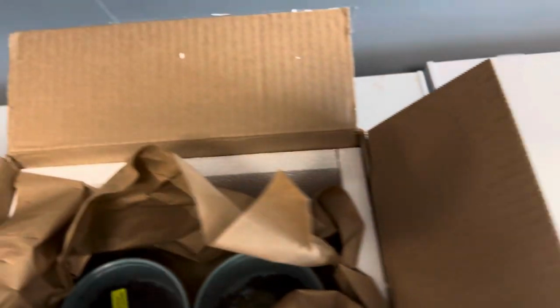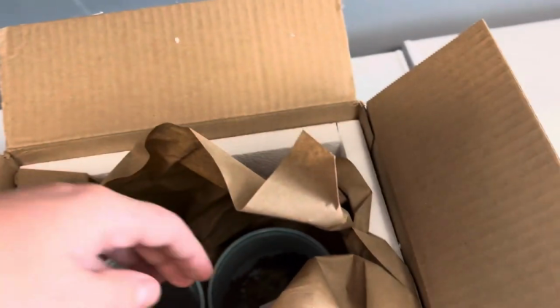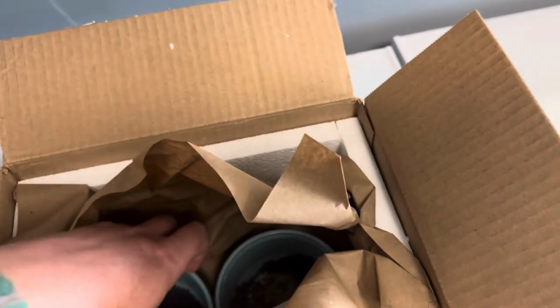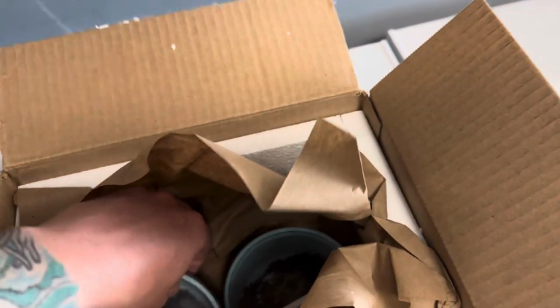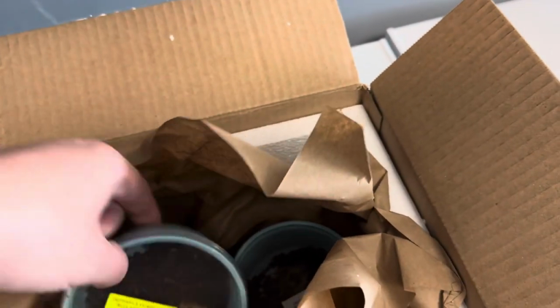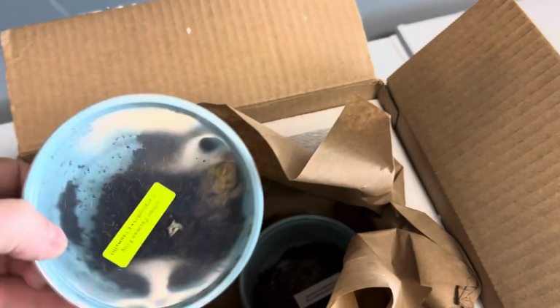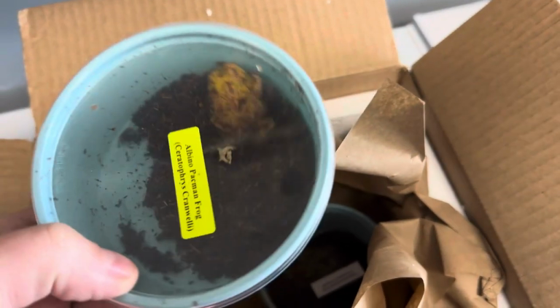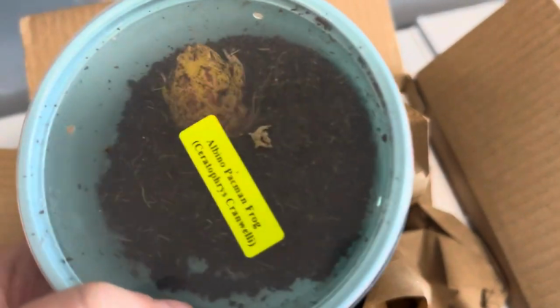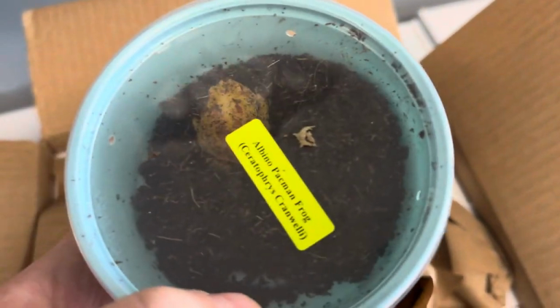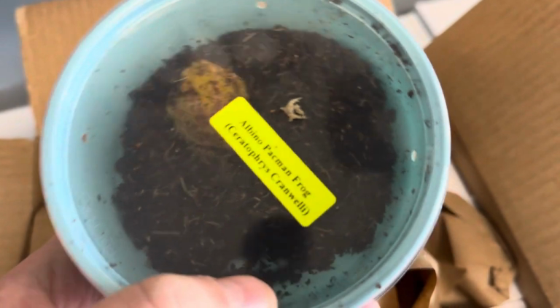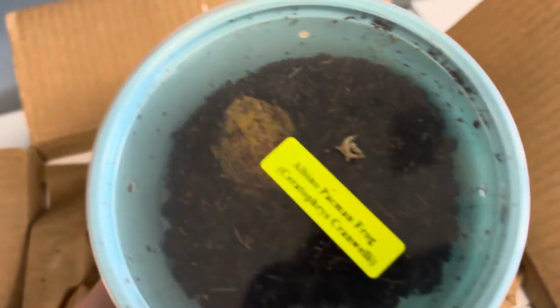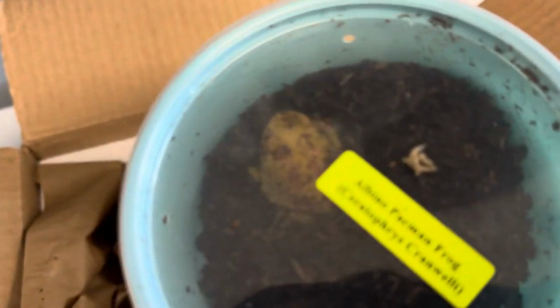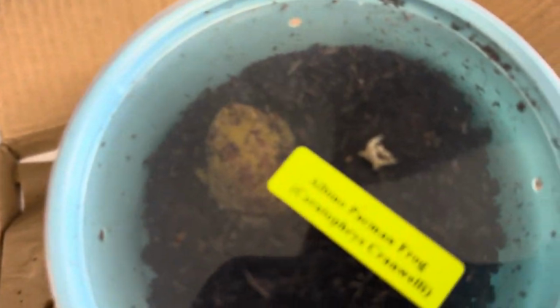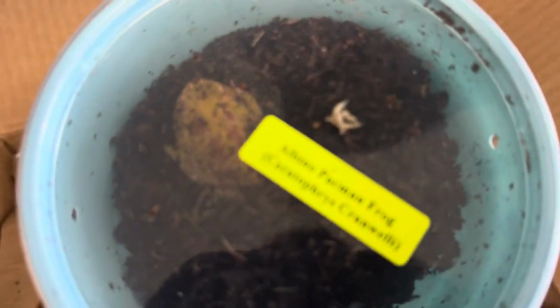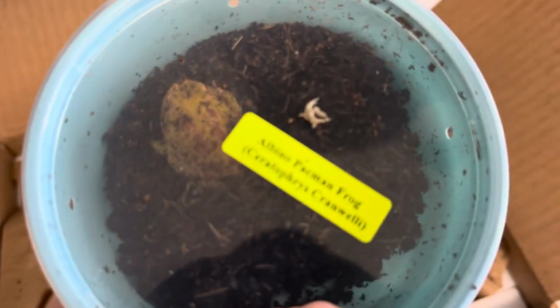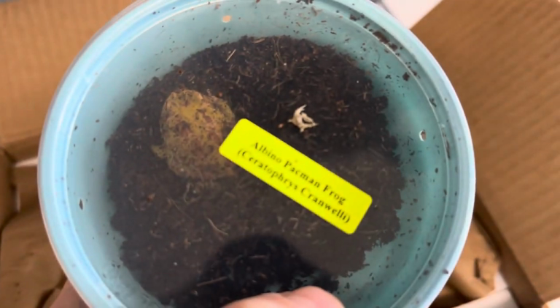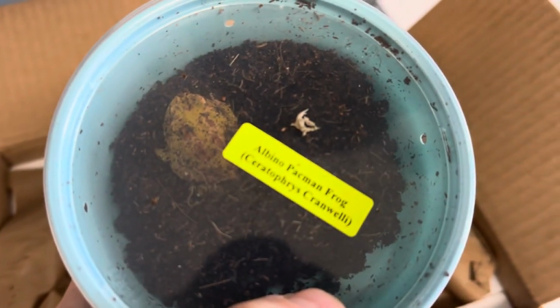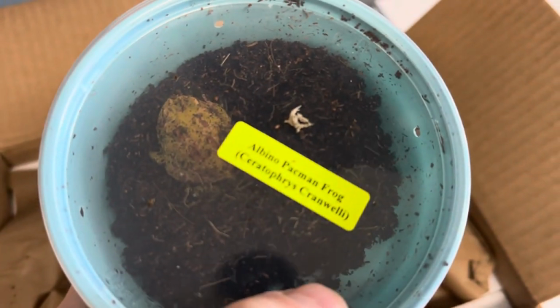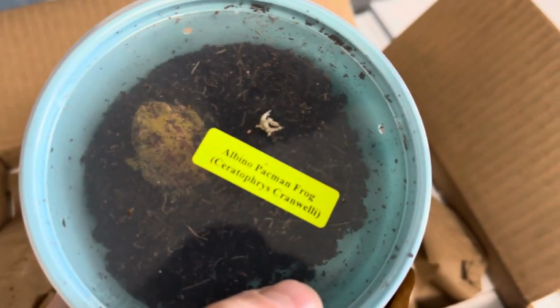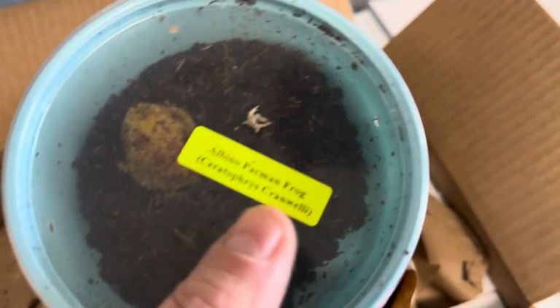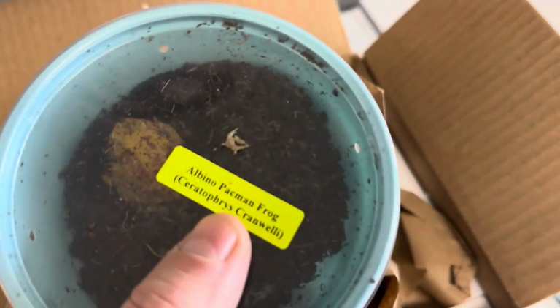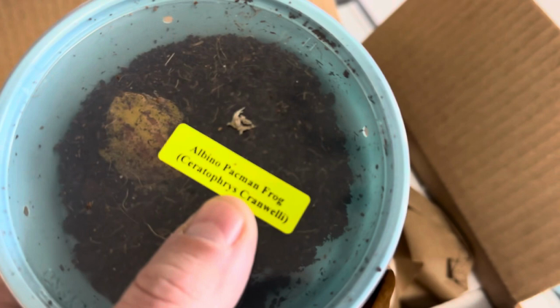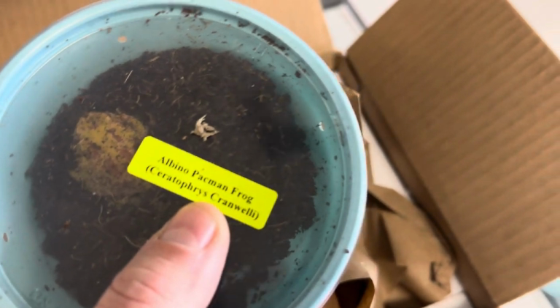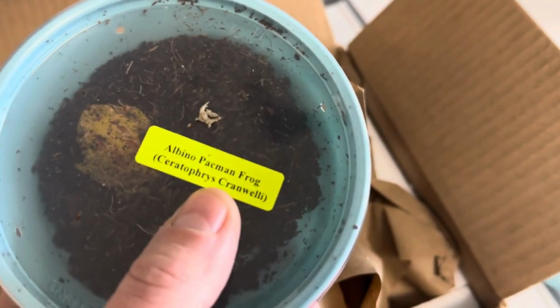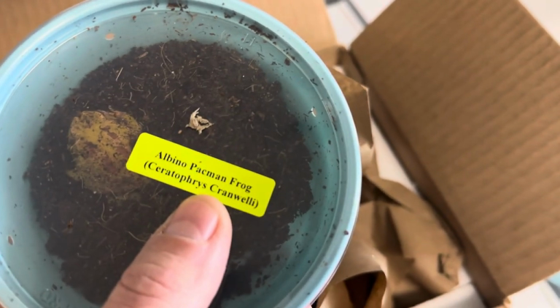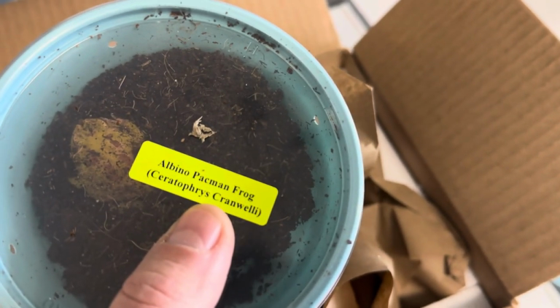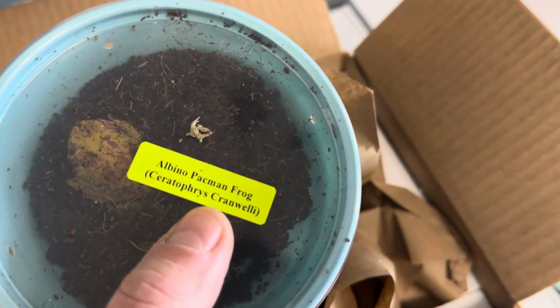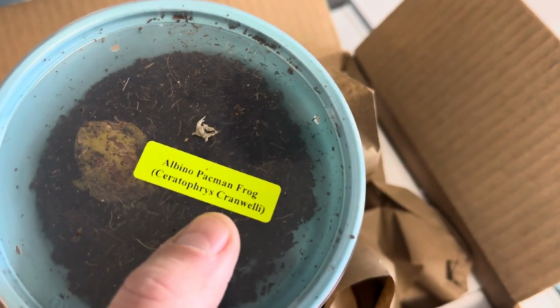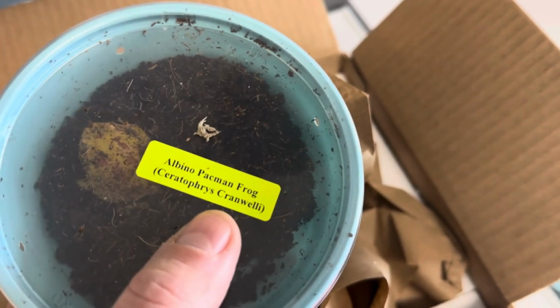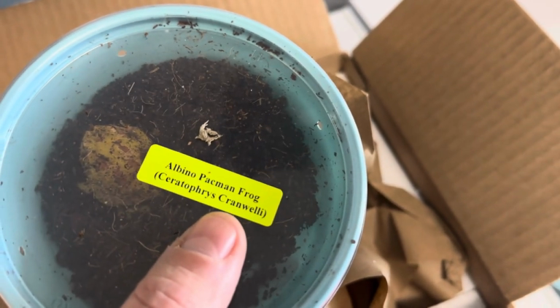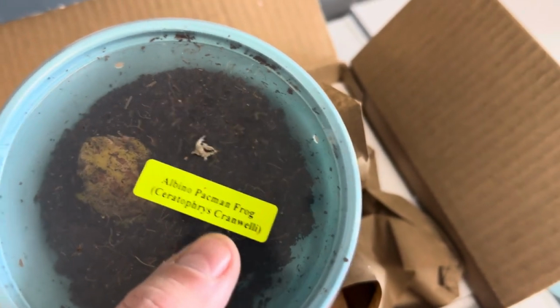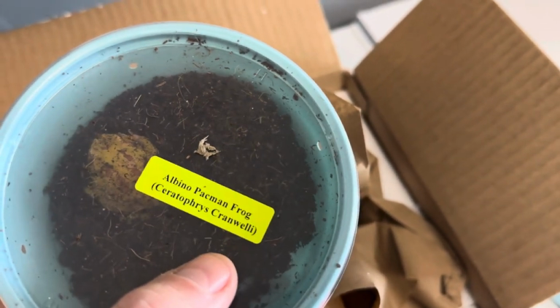Next up we have the albino pac-man frog. Again, they have the scientific name underneath the common name.